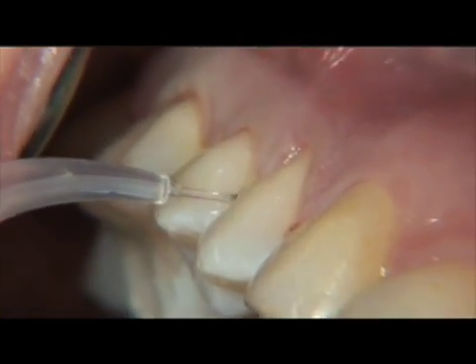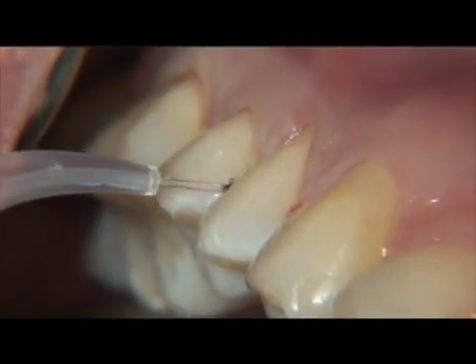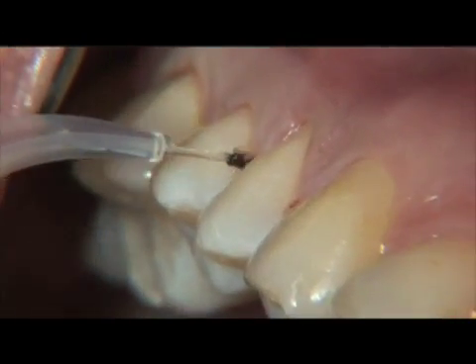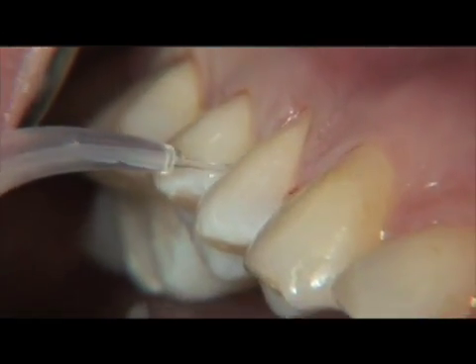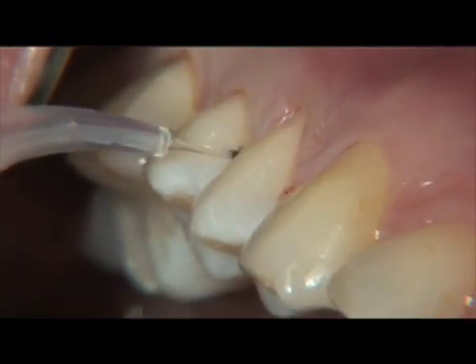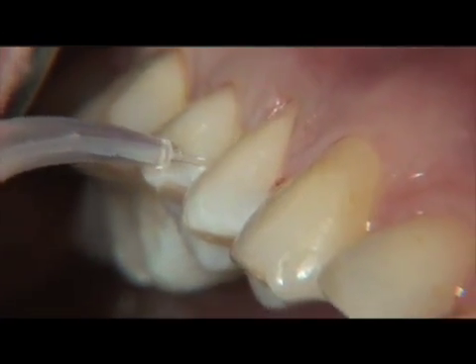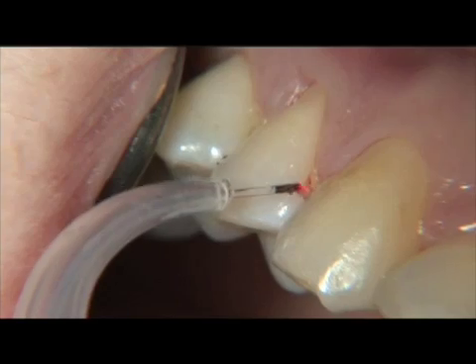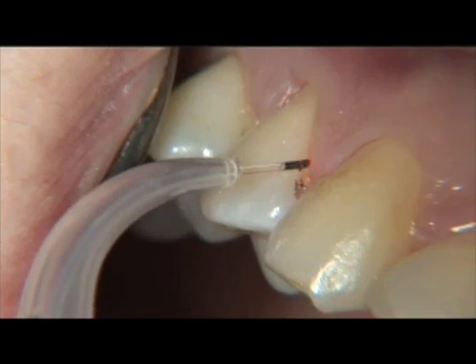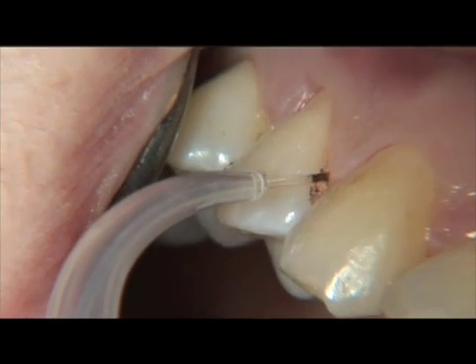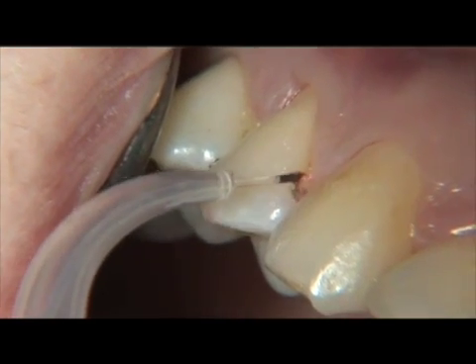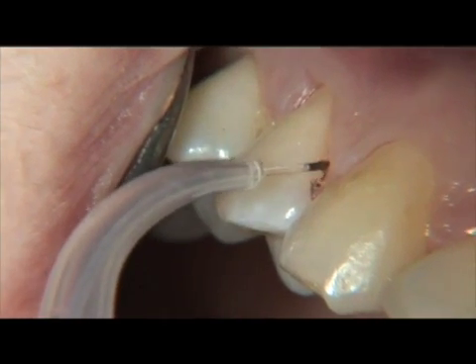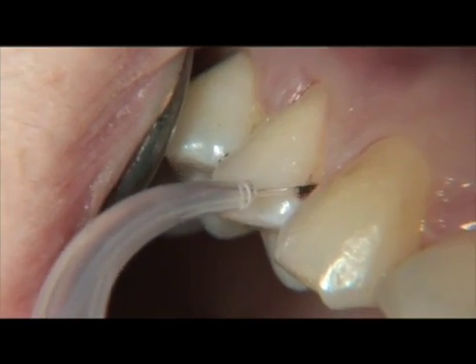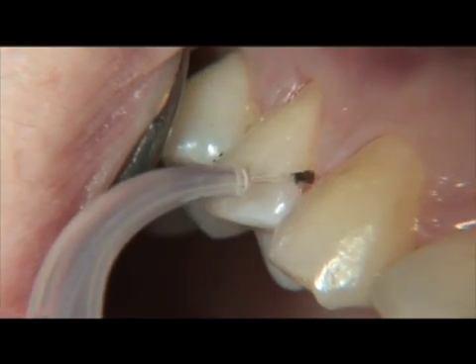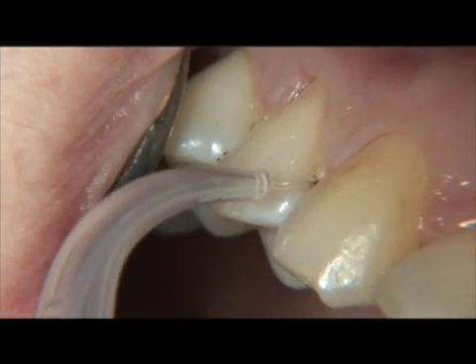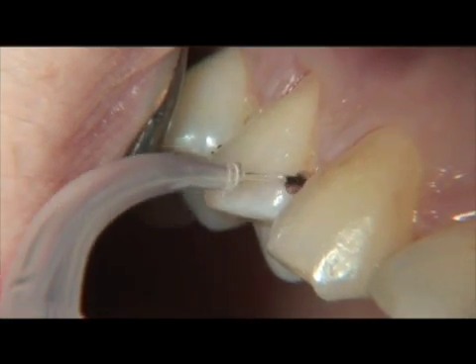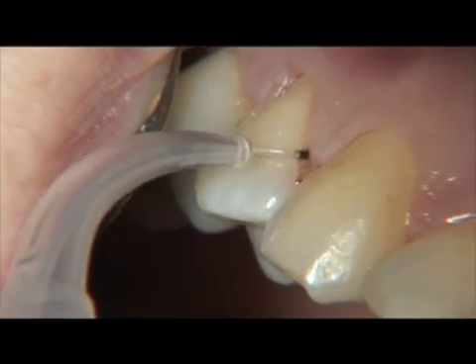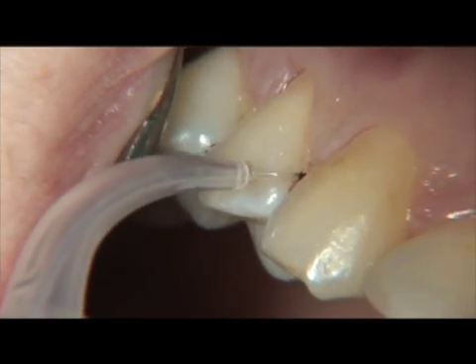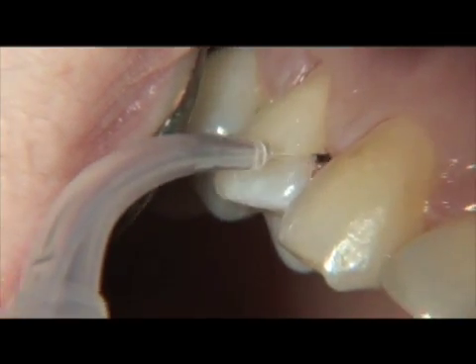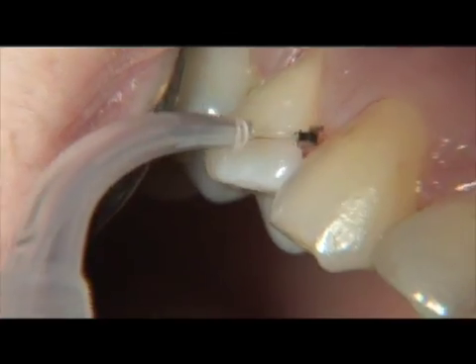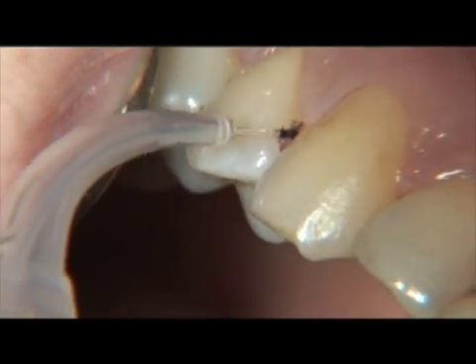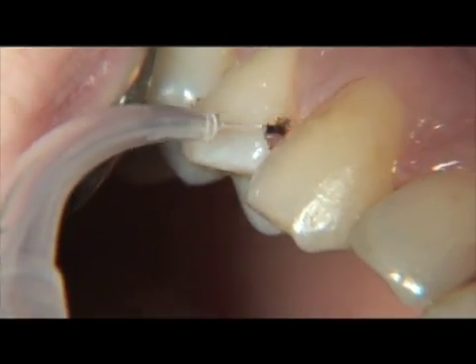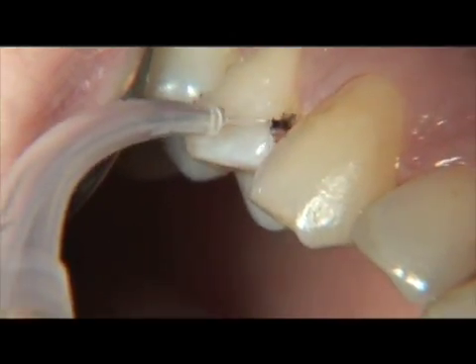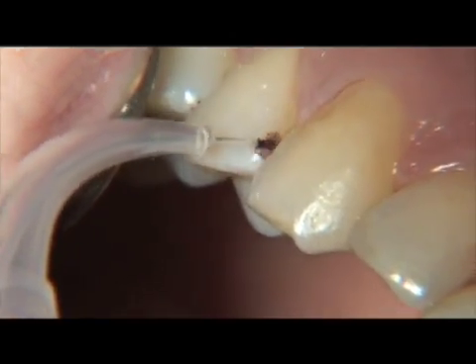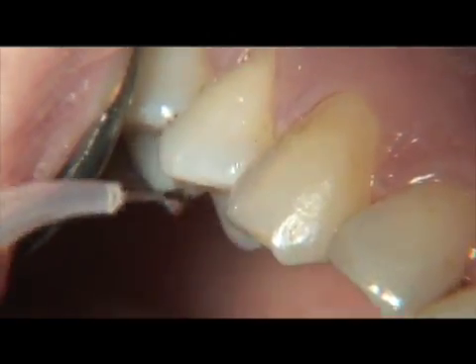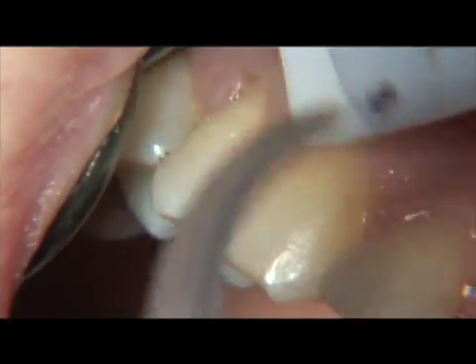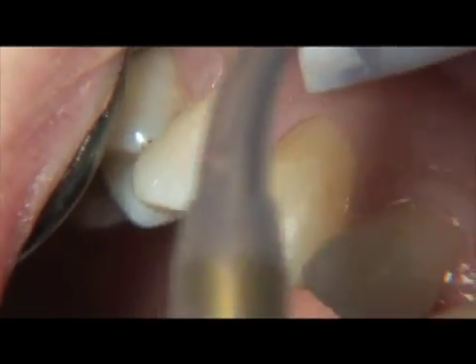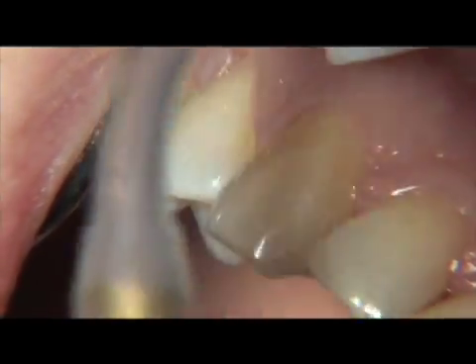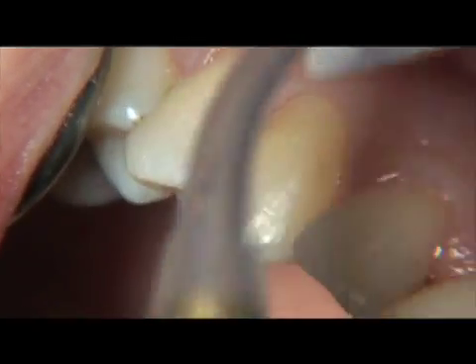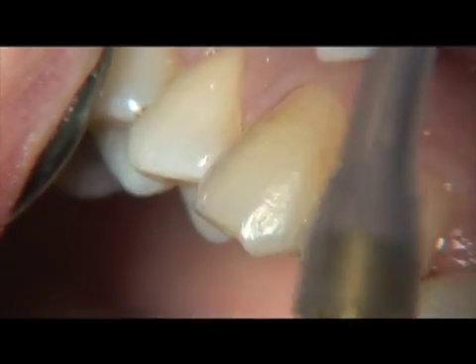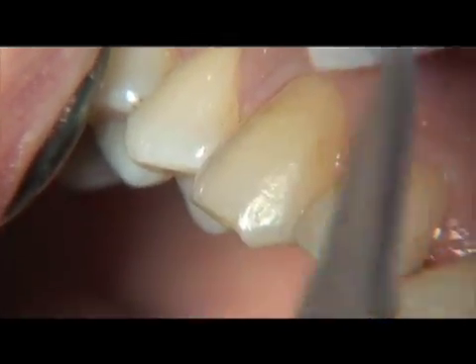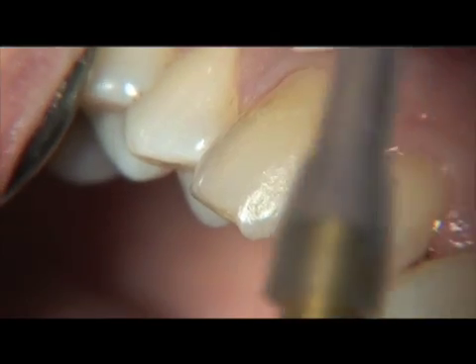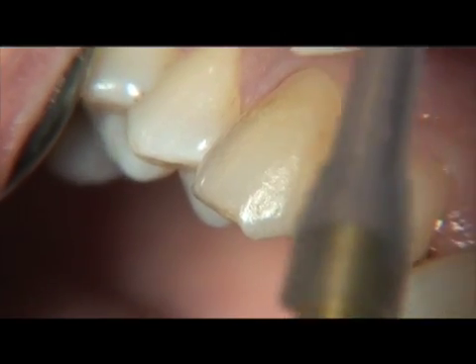The chief advantage of laser curettage is that it allows for a non-surgical approach, gaining easier access to deeper calculus deposits following ablation of diseased epithelium and hemorrhage control.